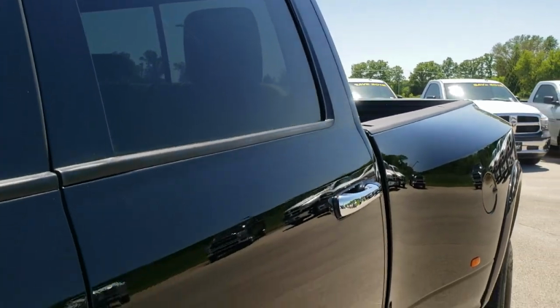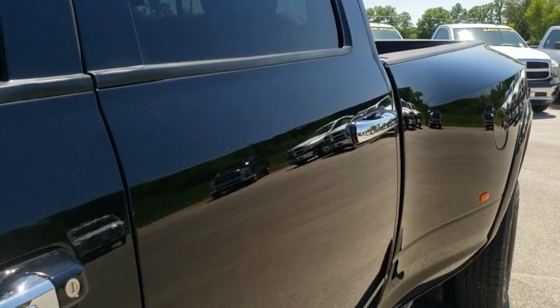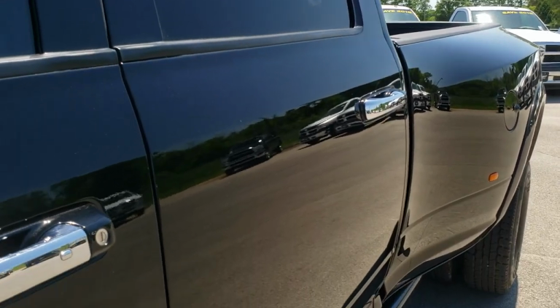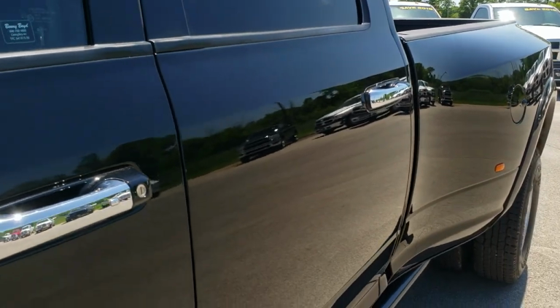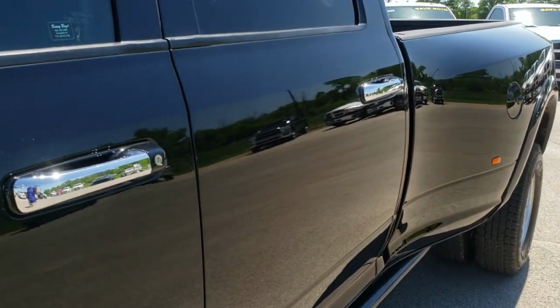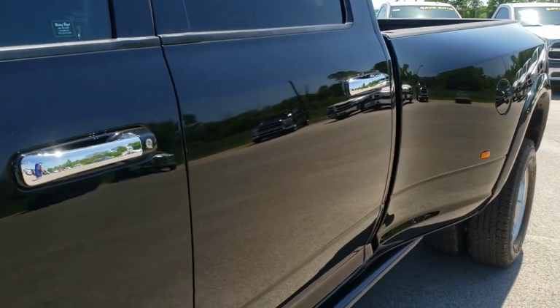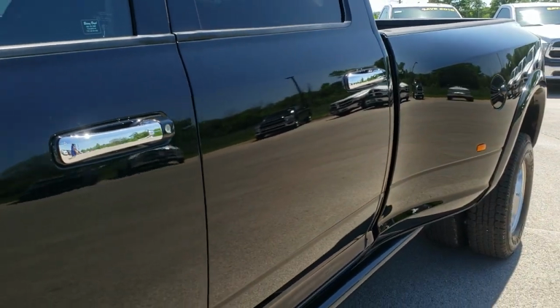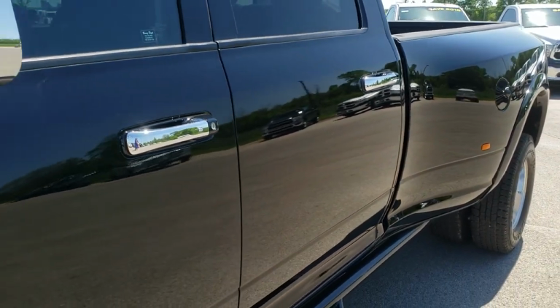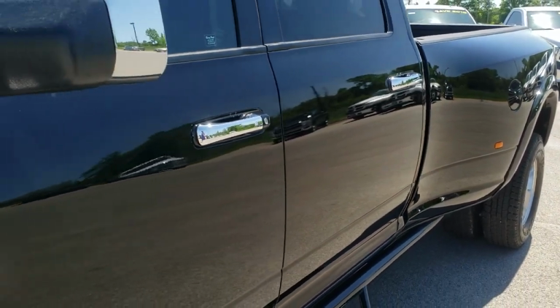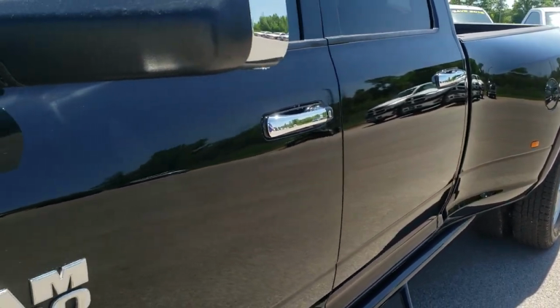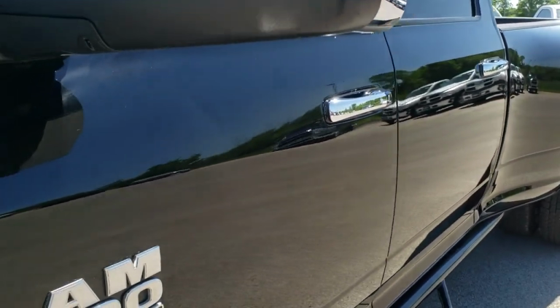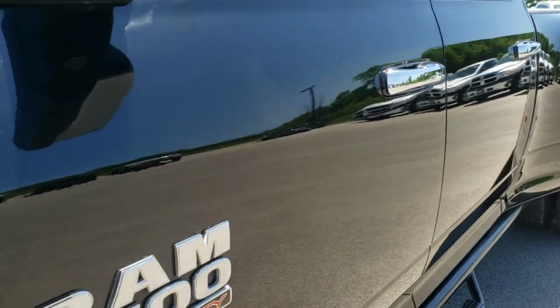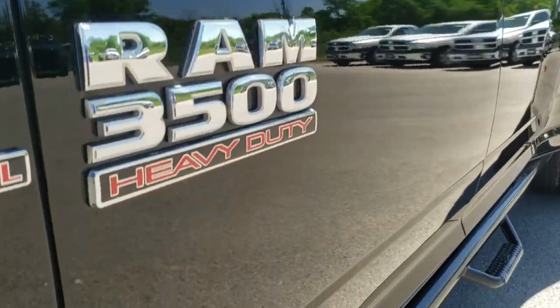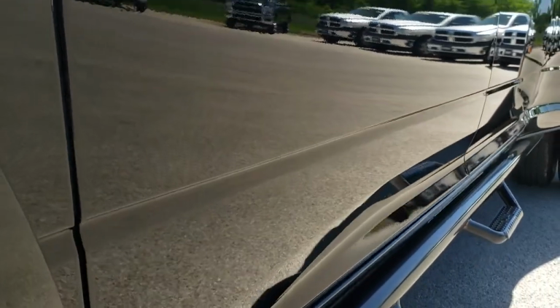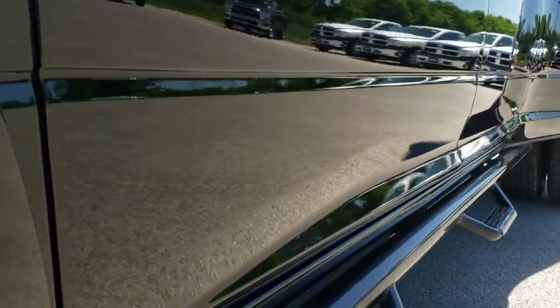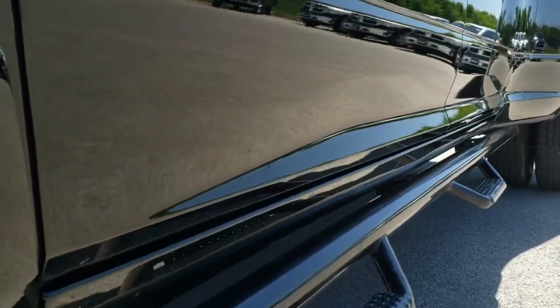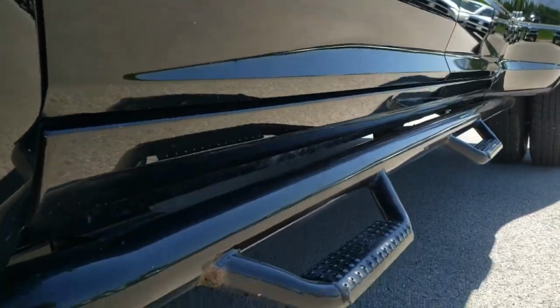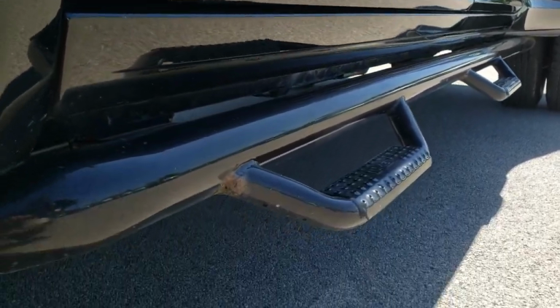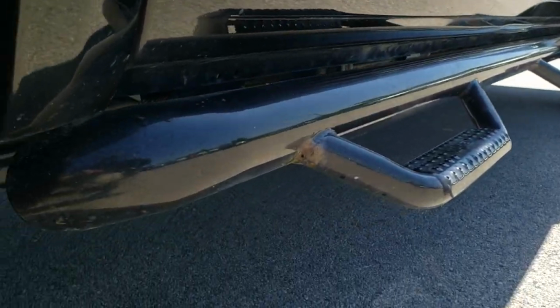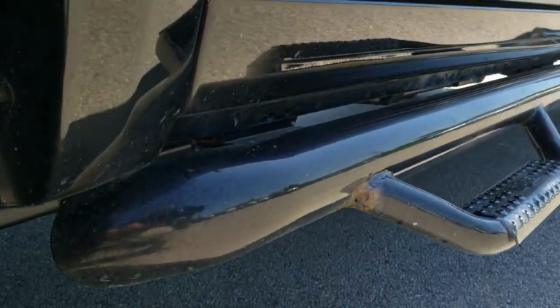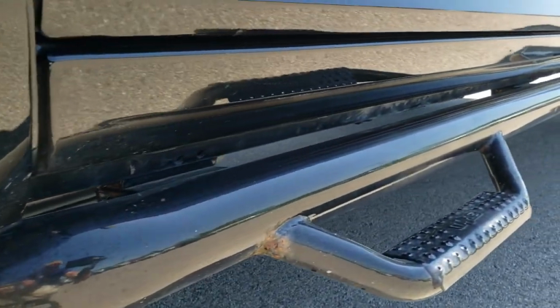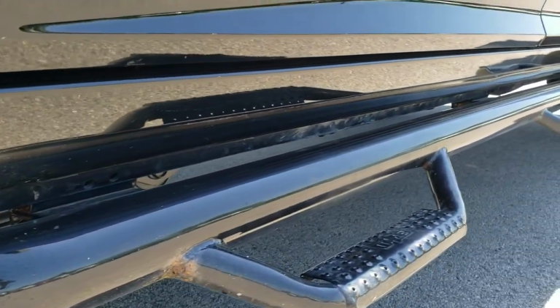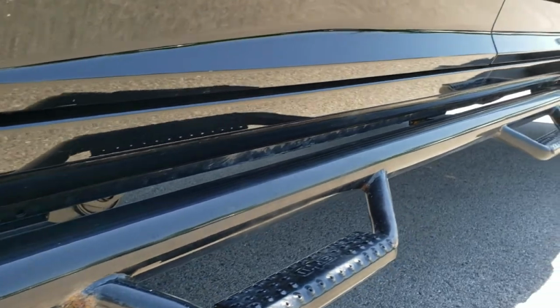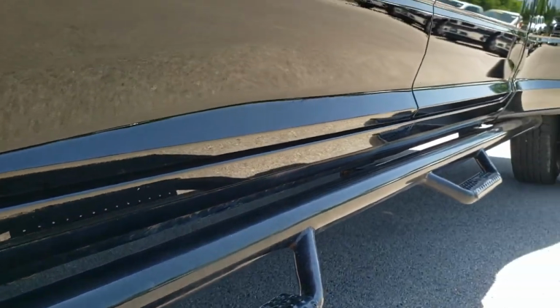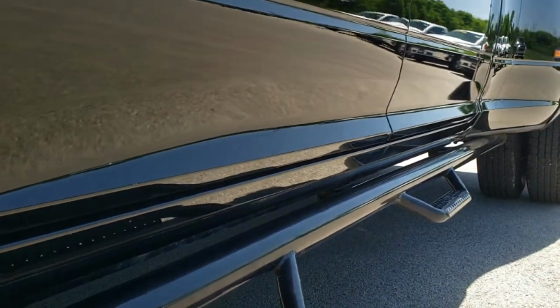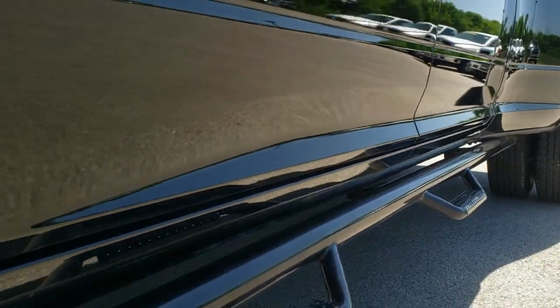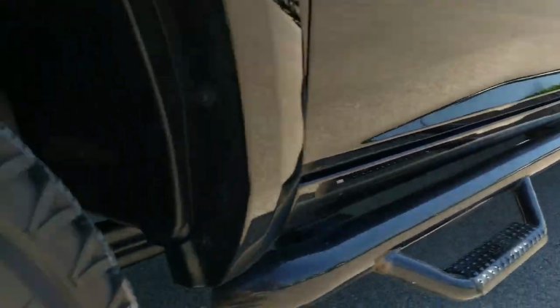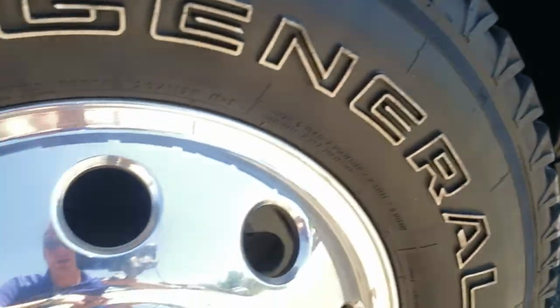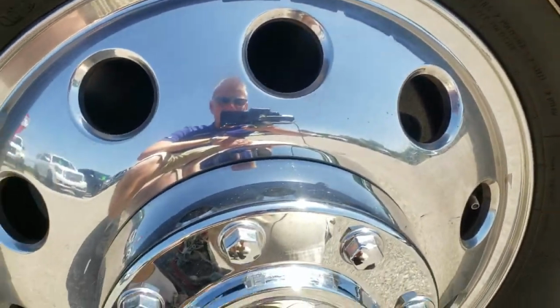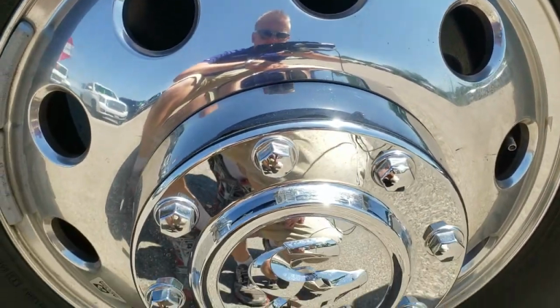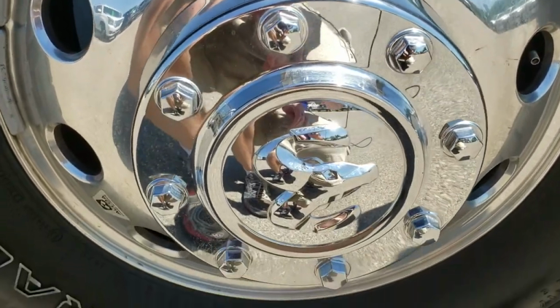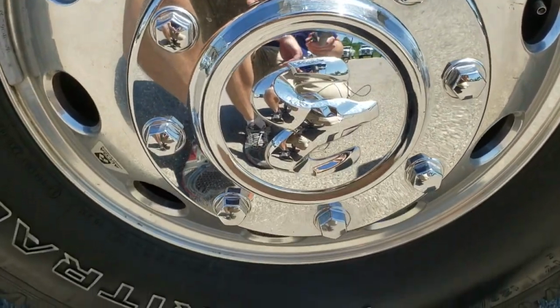We shoot all of our videos in 1080p, so if you have HD capabilities on your computer, tablet, or smartphone device, turn them on right now because it is like you're right here looking at the truck with me — and definitely your best way to check out the truck before you see it in person.